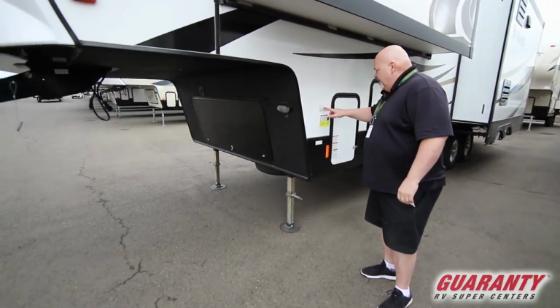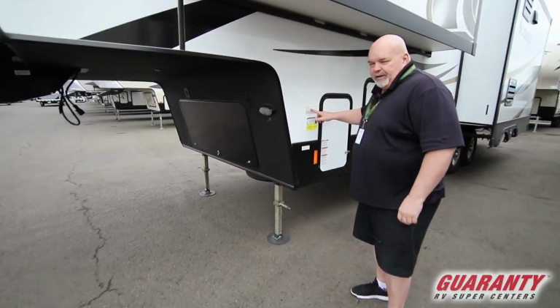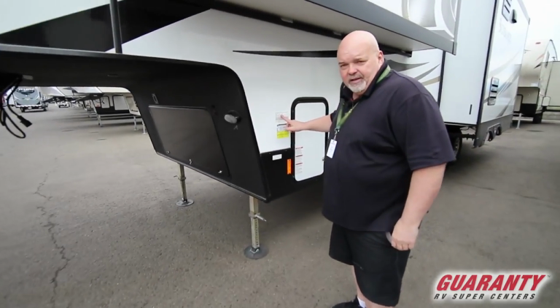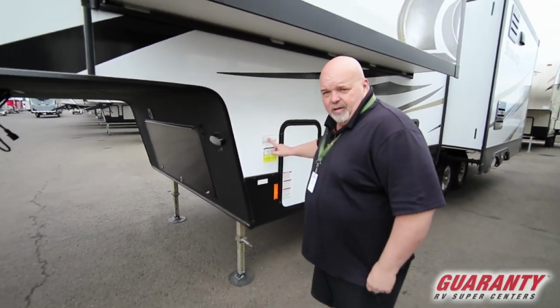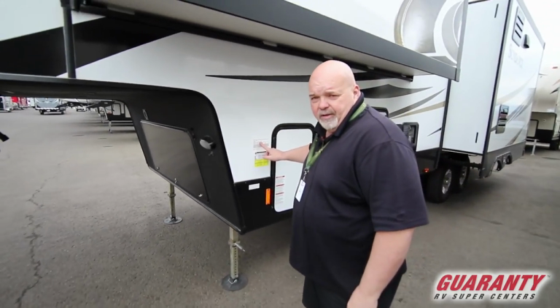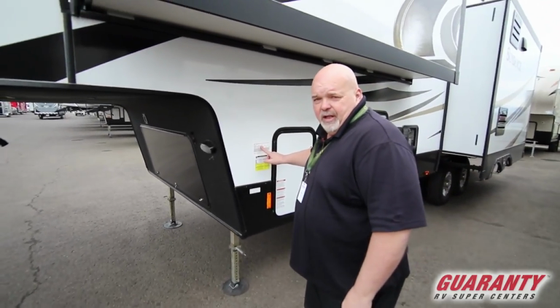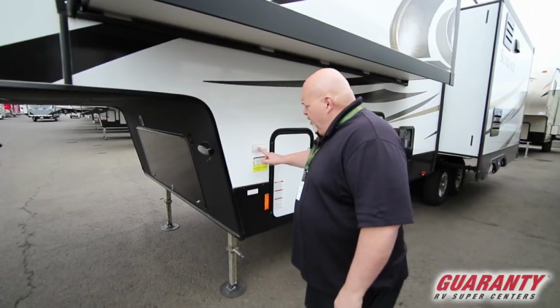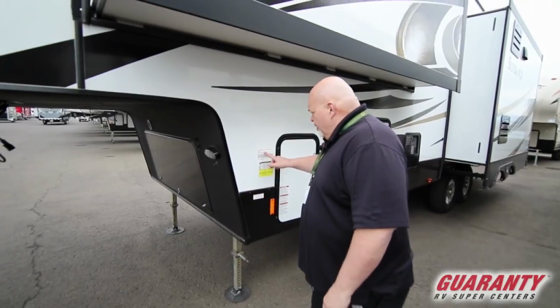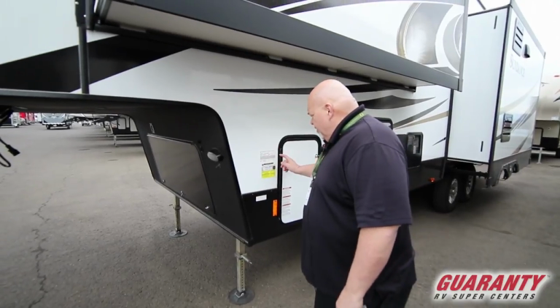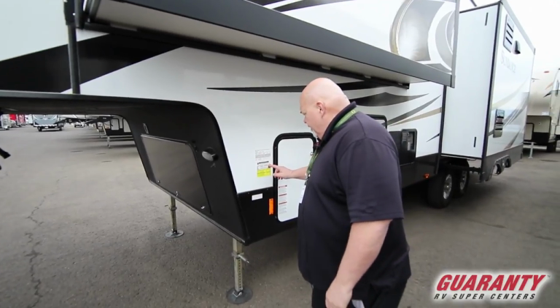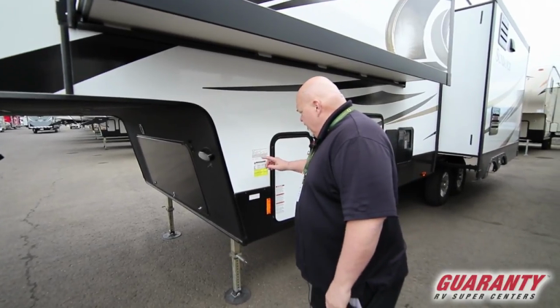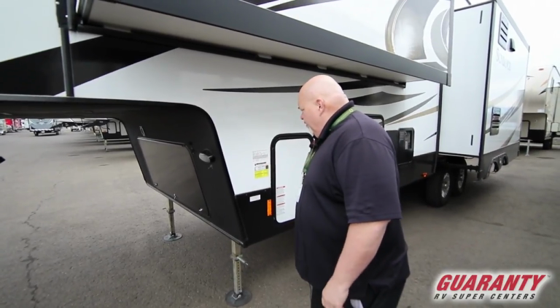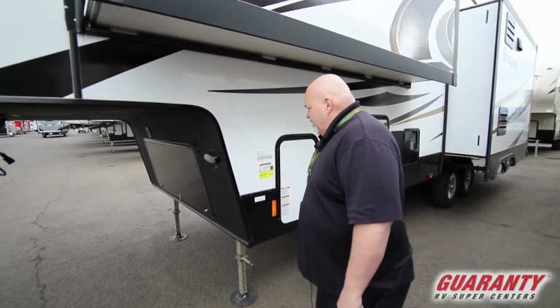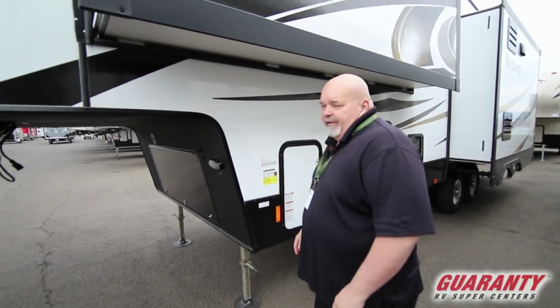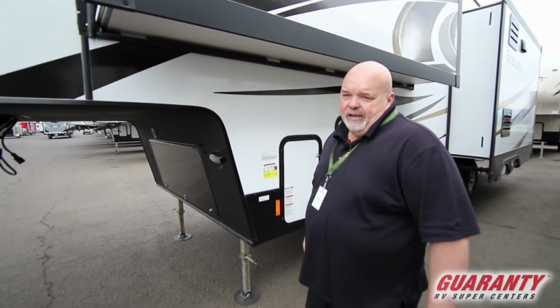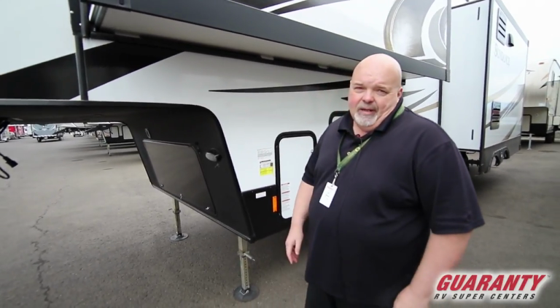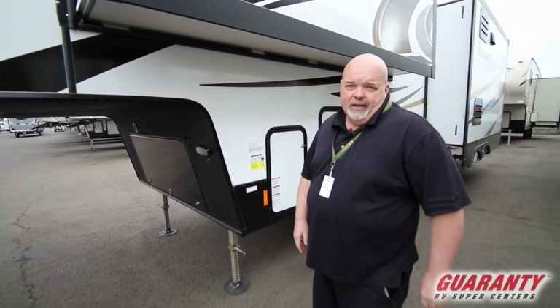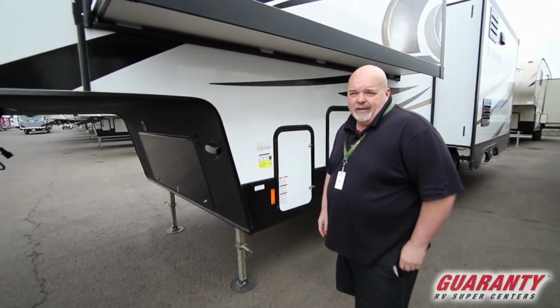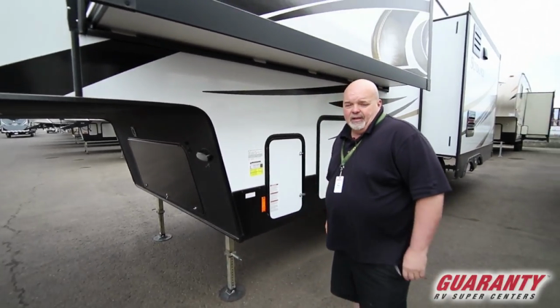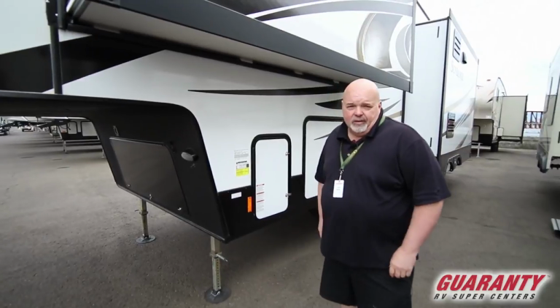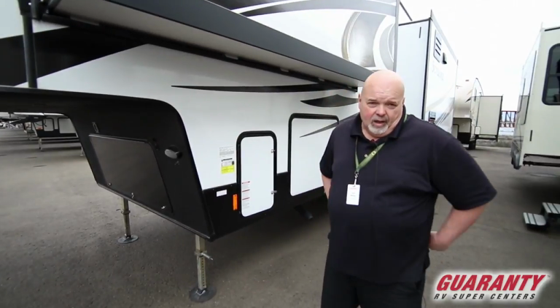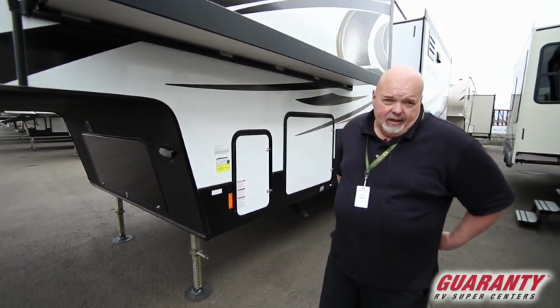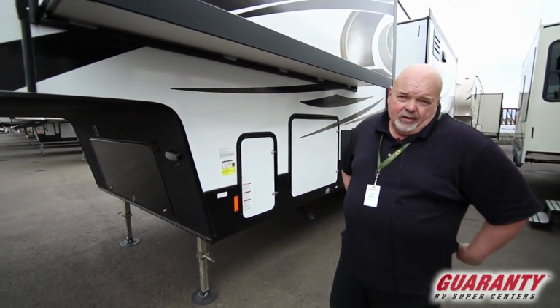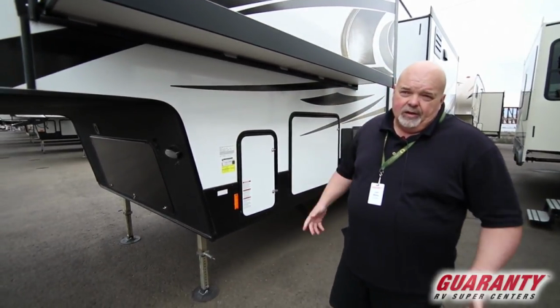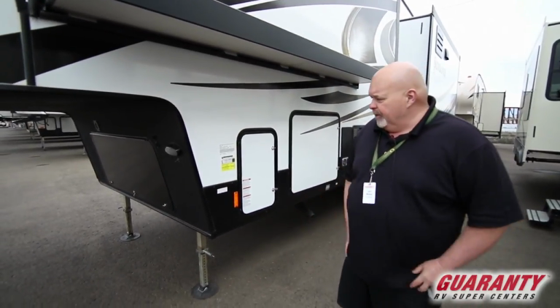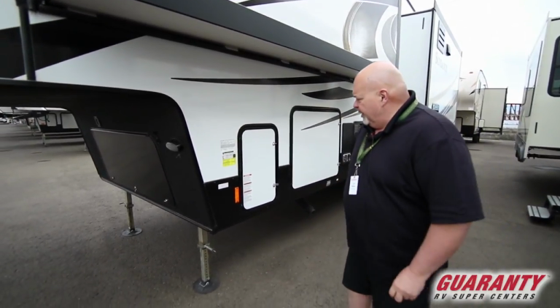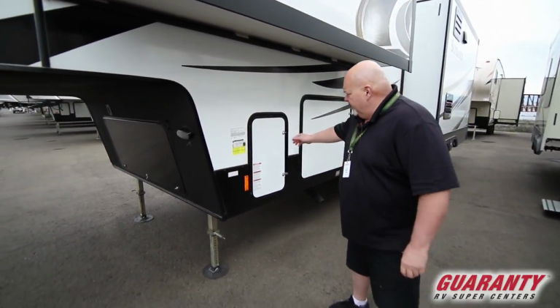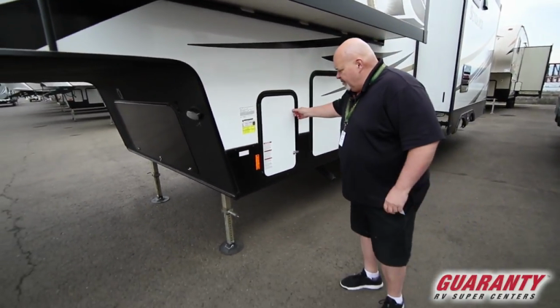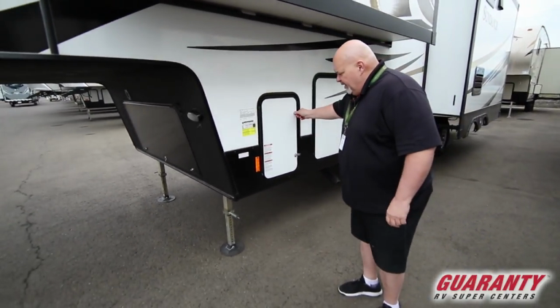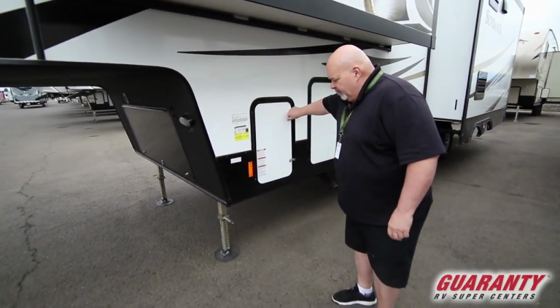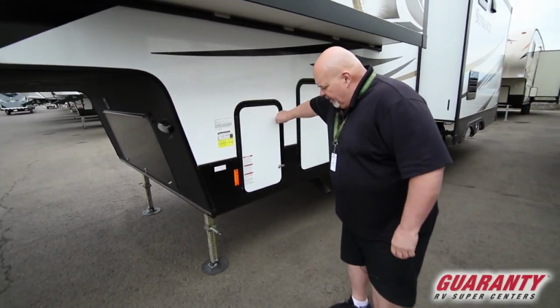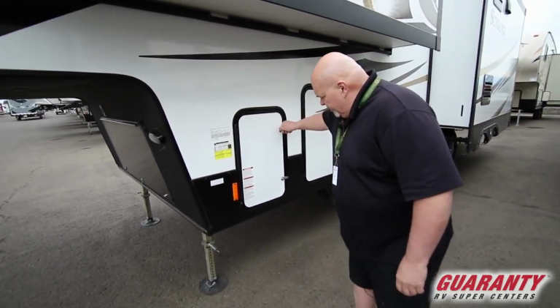It is 13,800 pounds gross vehicle weight, and about 4,000 off of that brings it to about 10,000 pounds dry. So you still need a three-quarter ton, but it is one of our lighter ones.